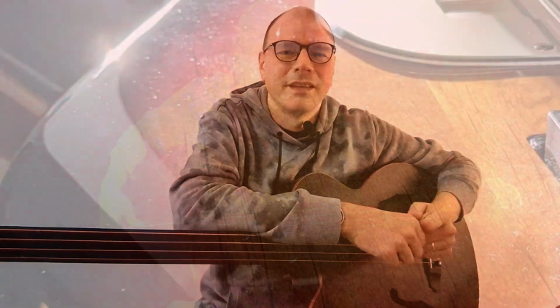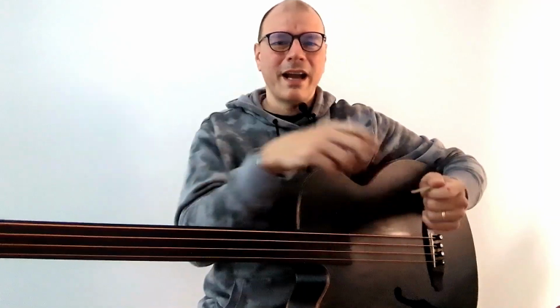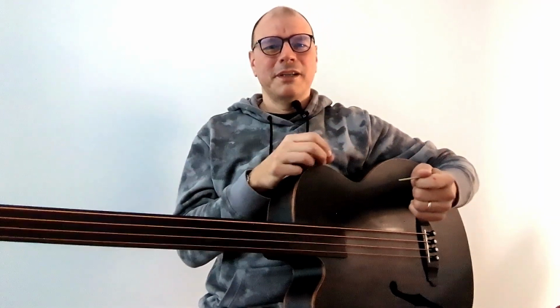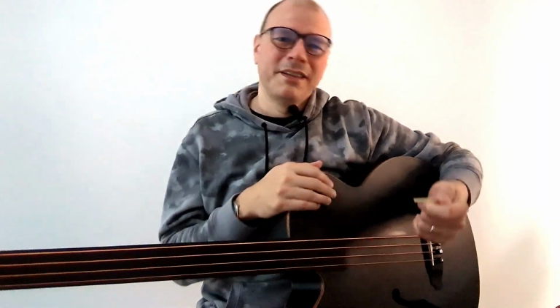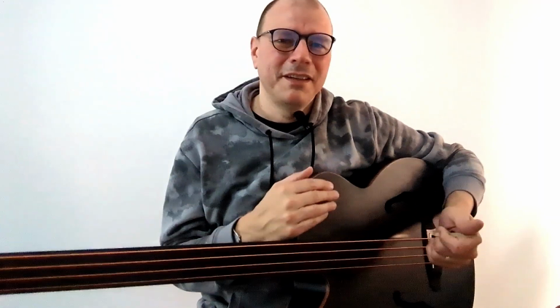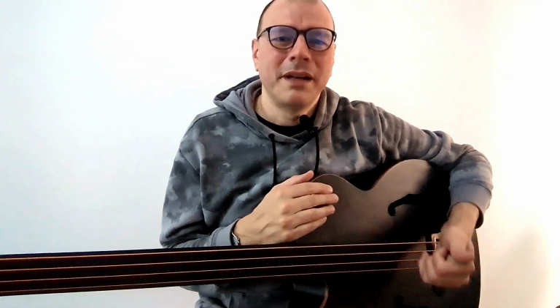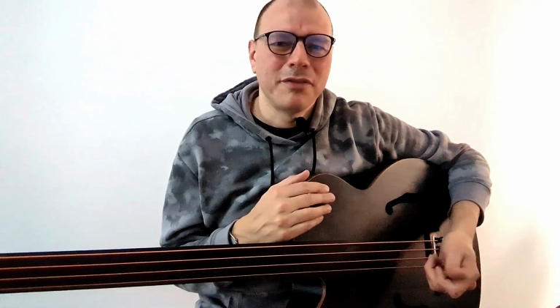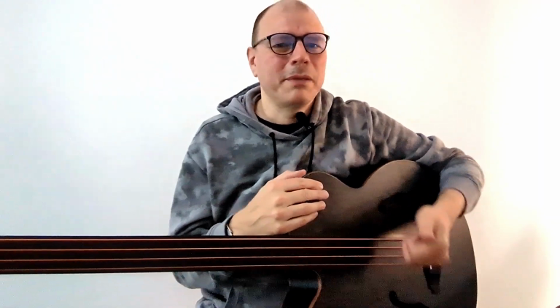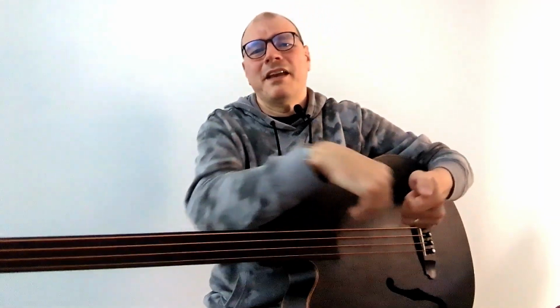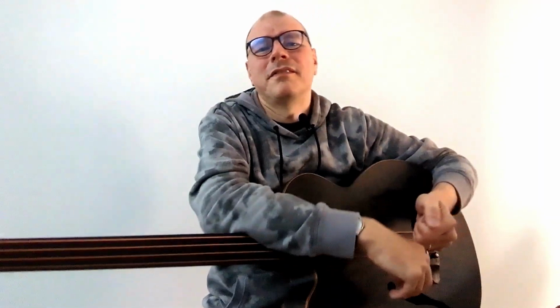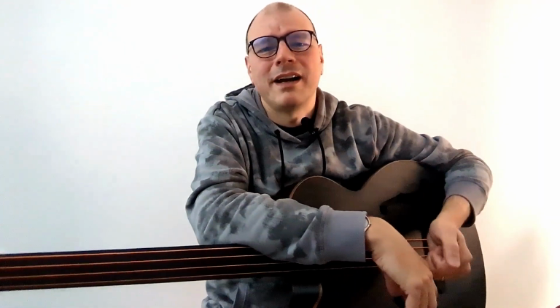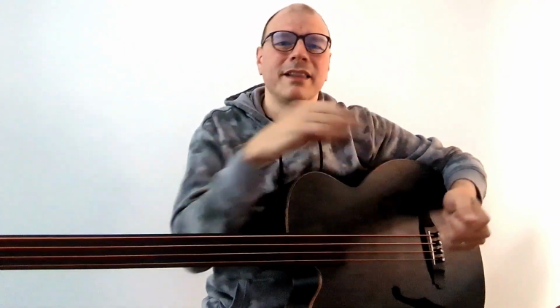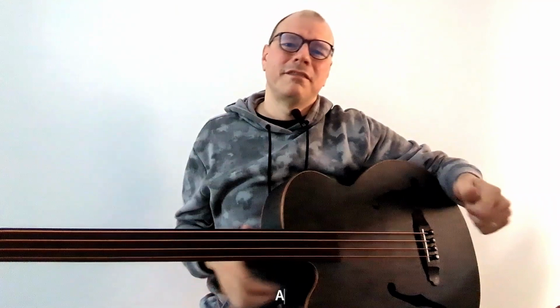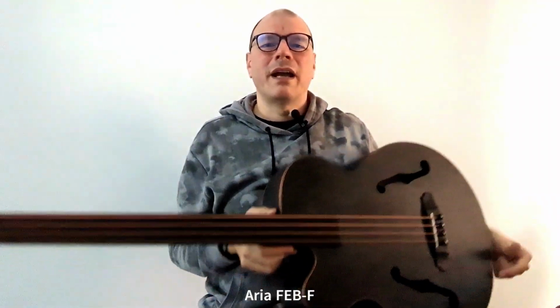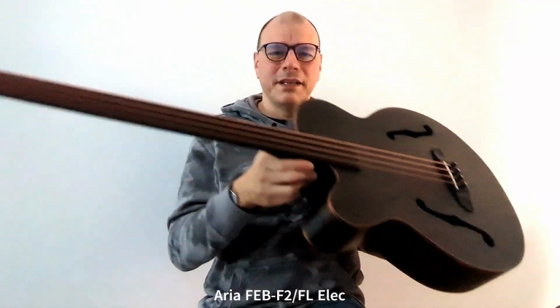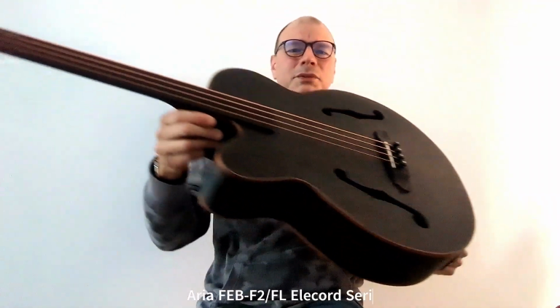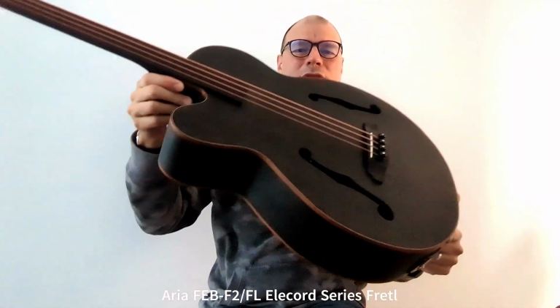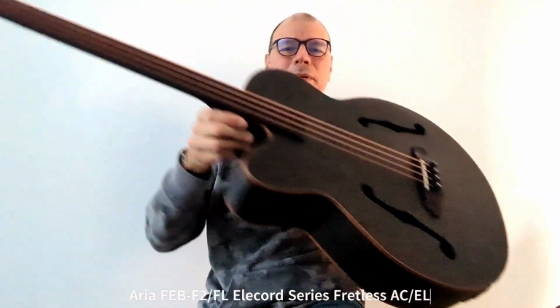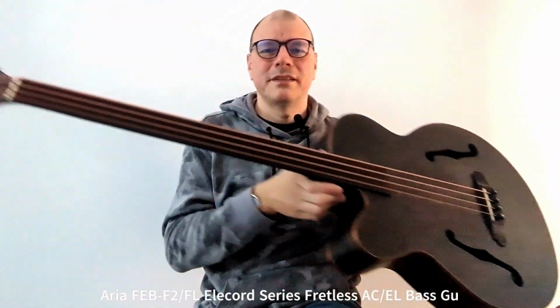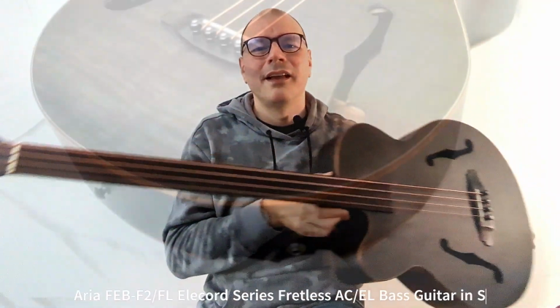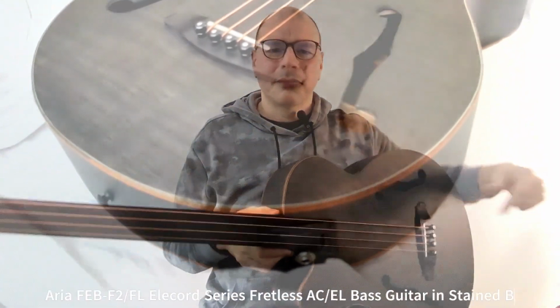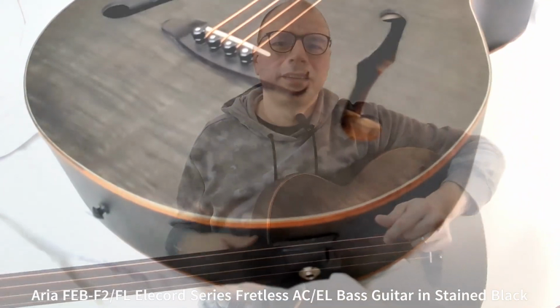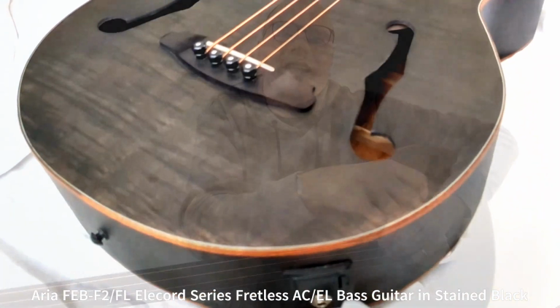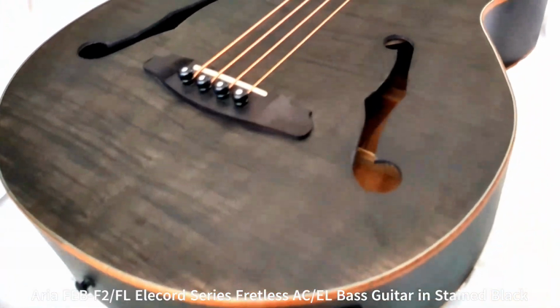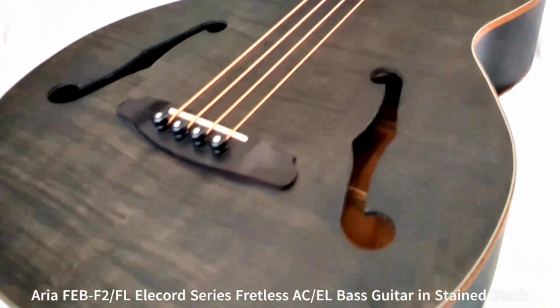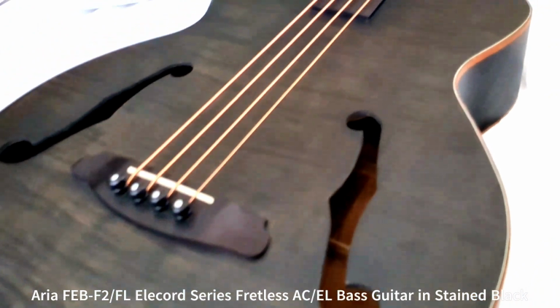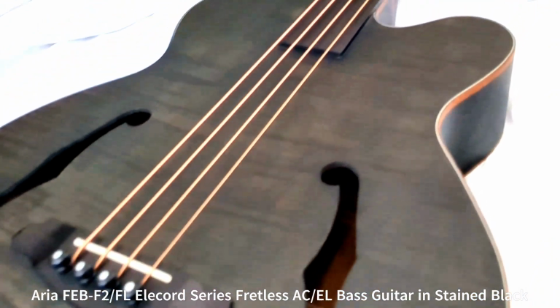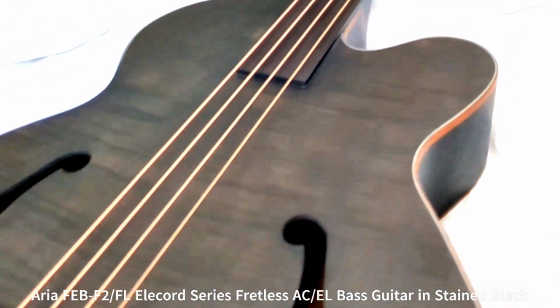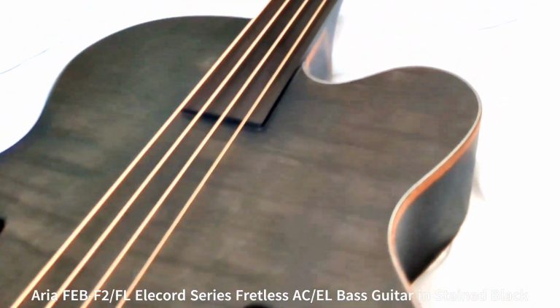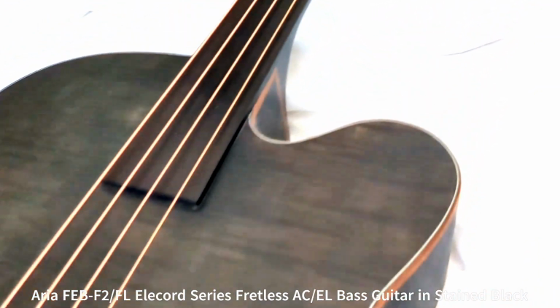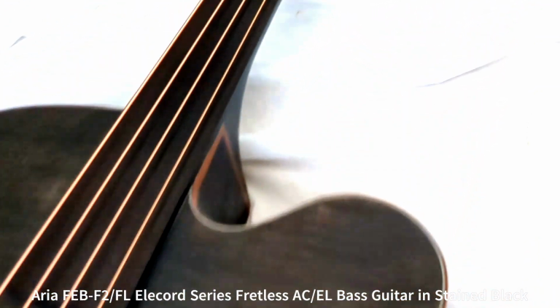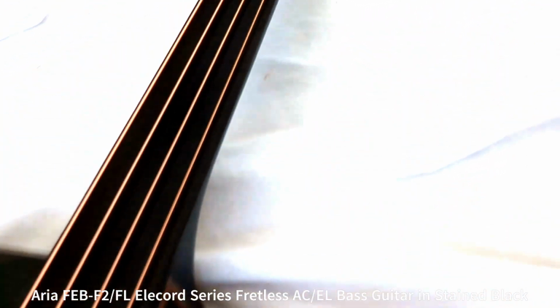Hi everyone, this is Rene from the Bass Cave. I love my Aria Acoustic Fretless Bass — a great, stunning looking instrument. I could go on and on with praise,